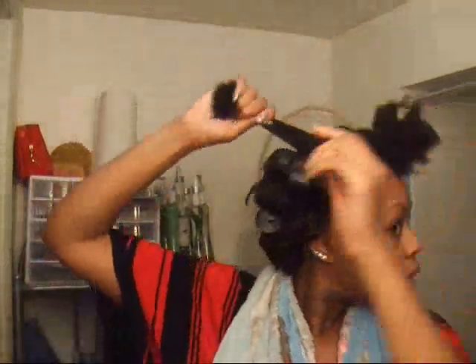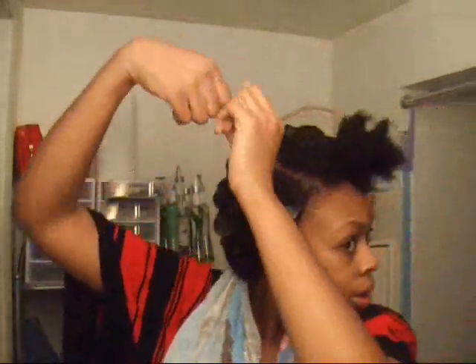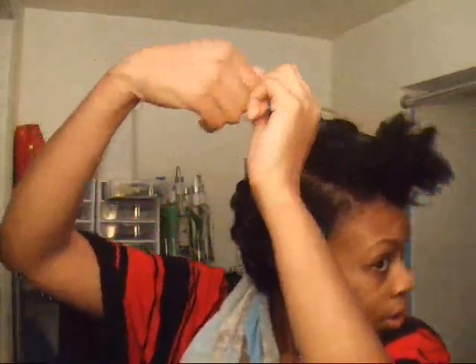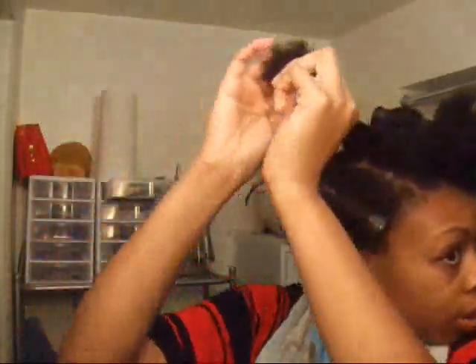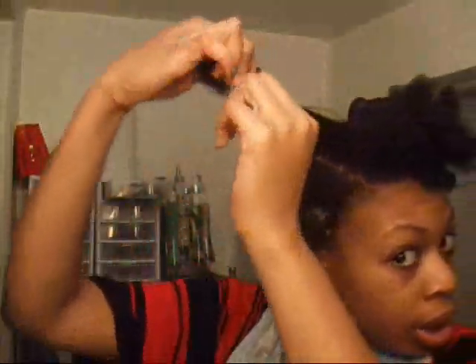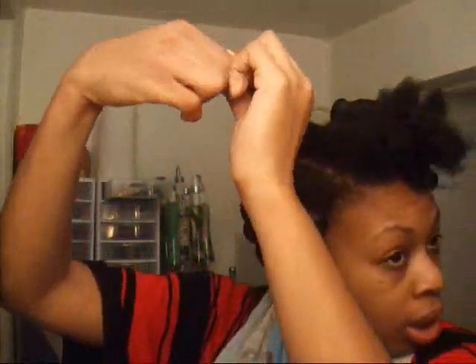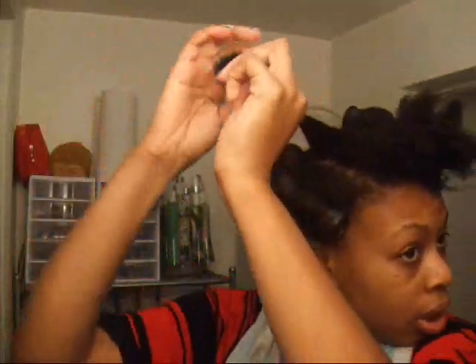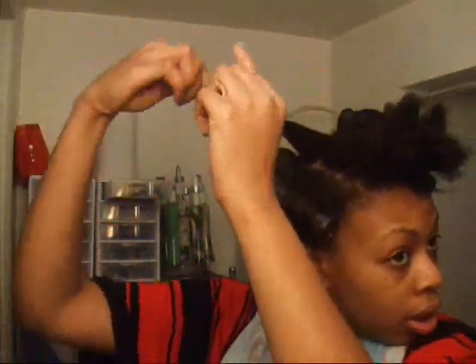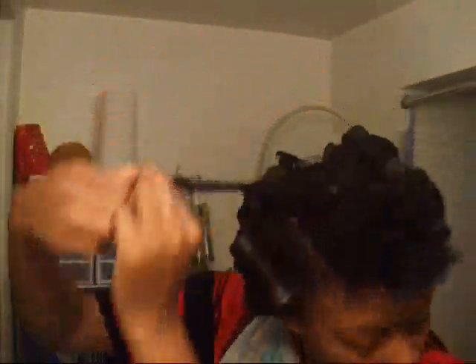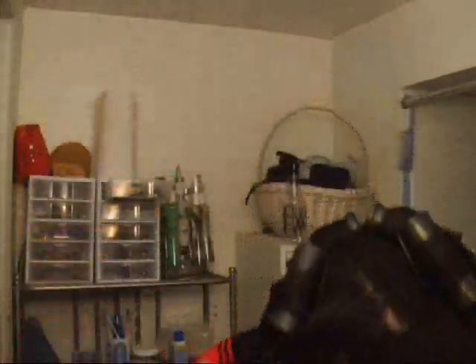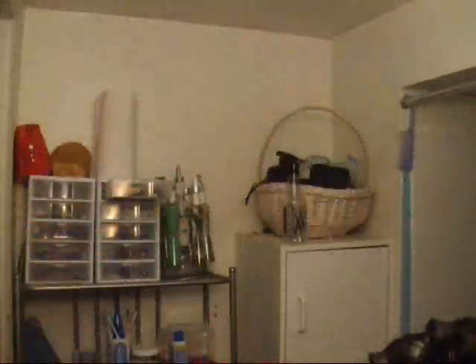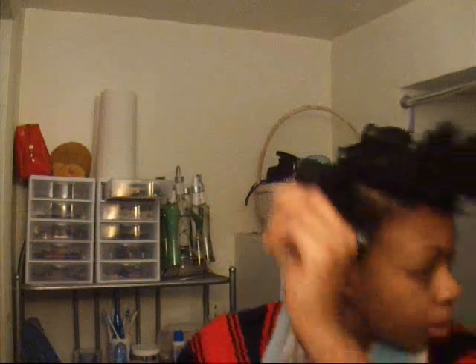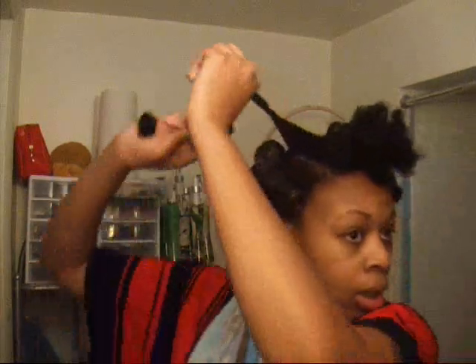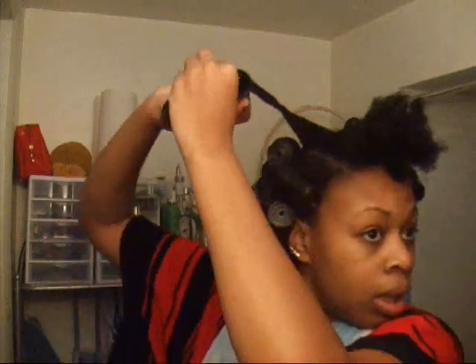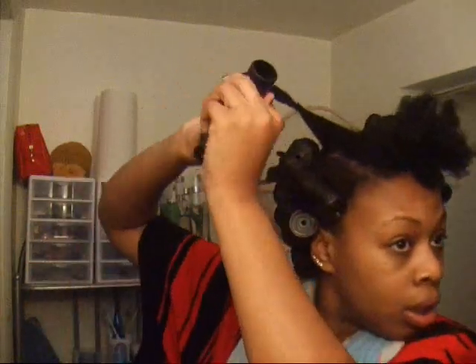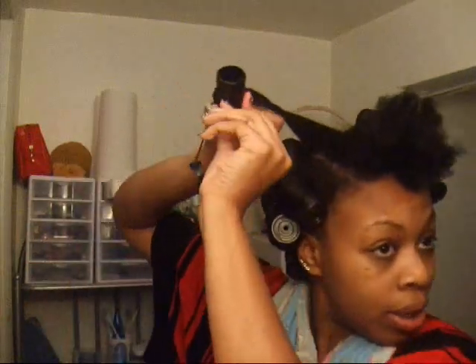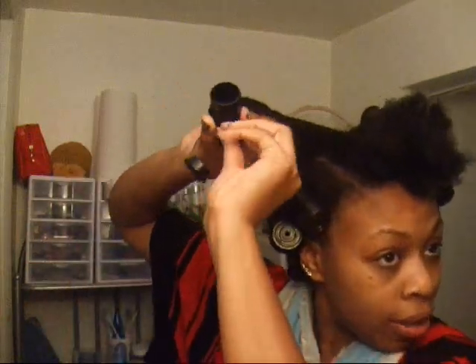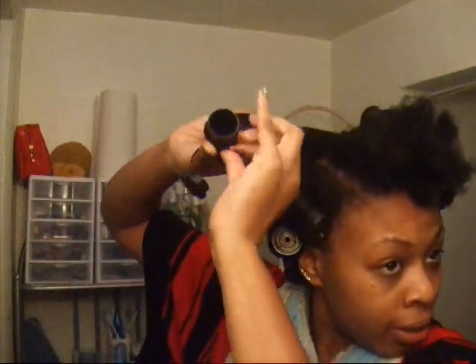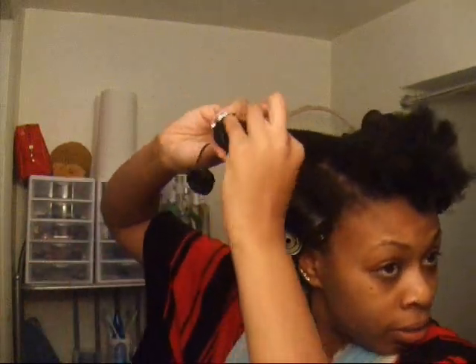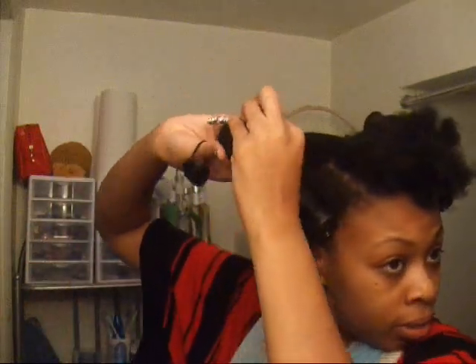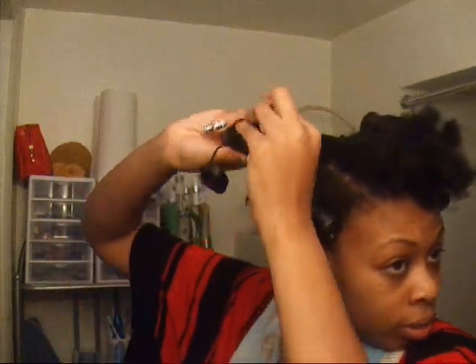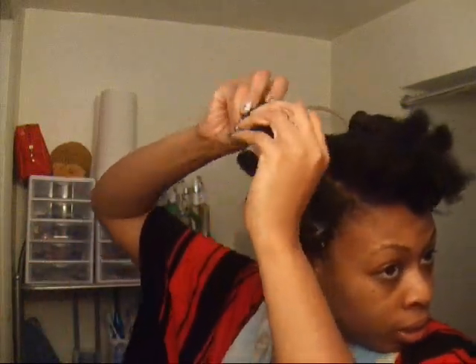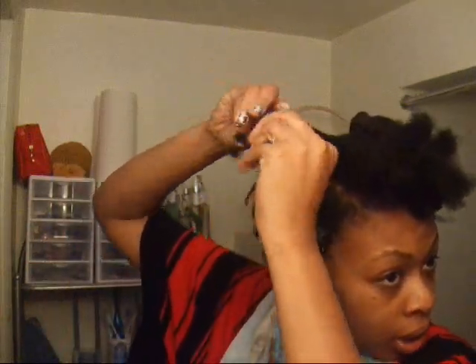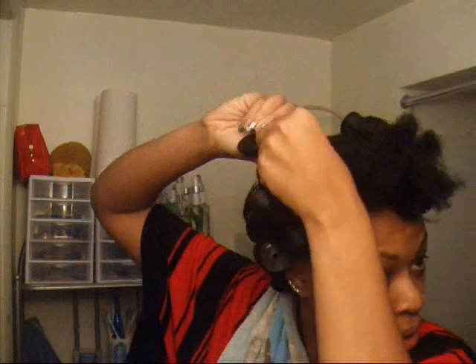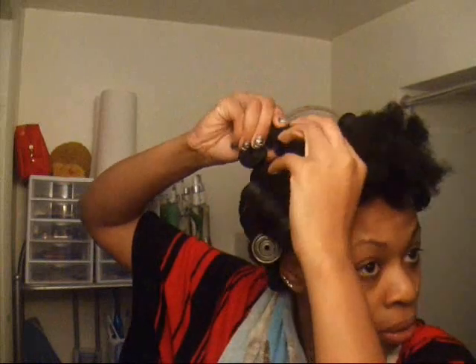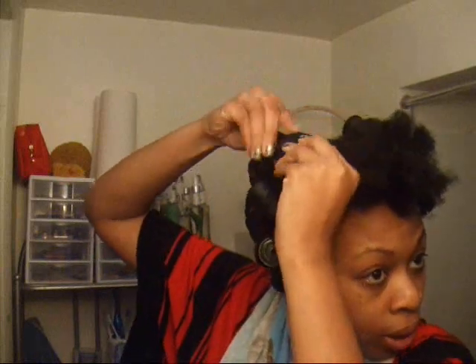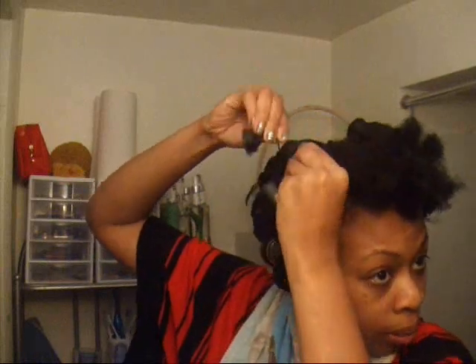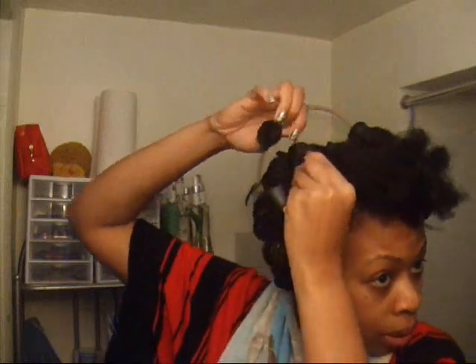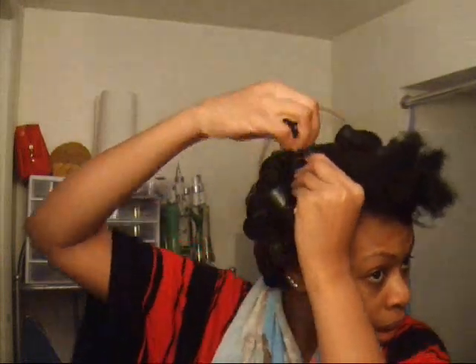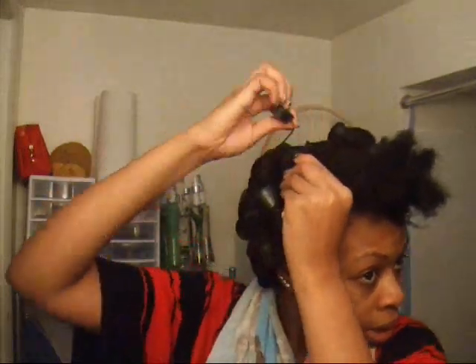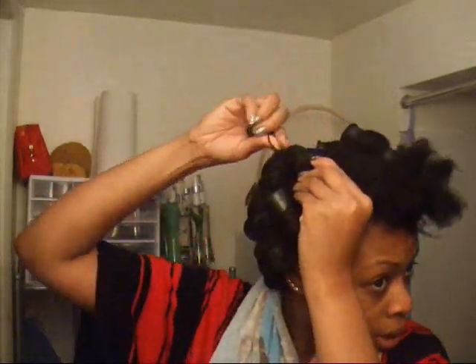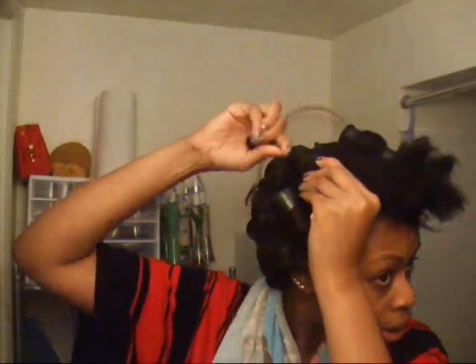So you're just going to twist it, twist the end around, and then roll it up and close it.